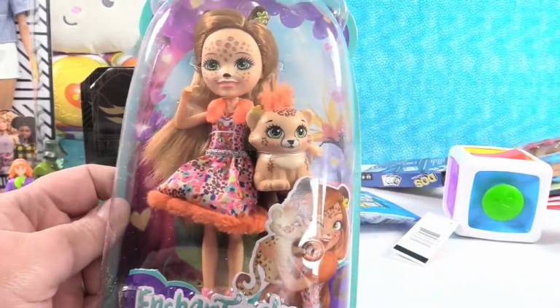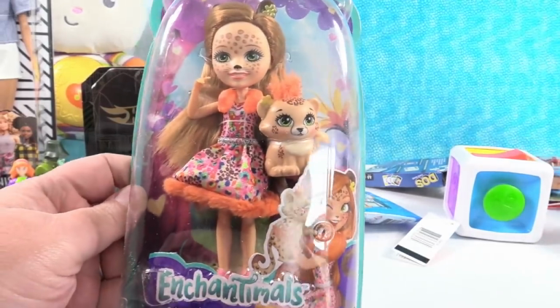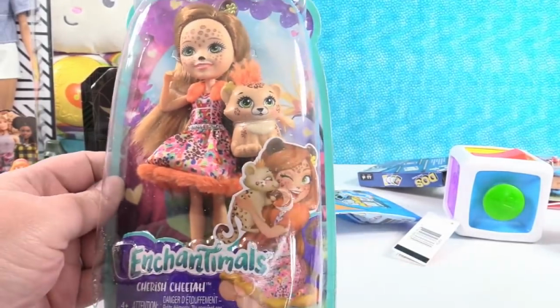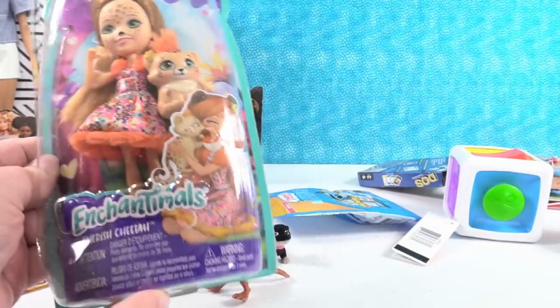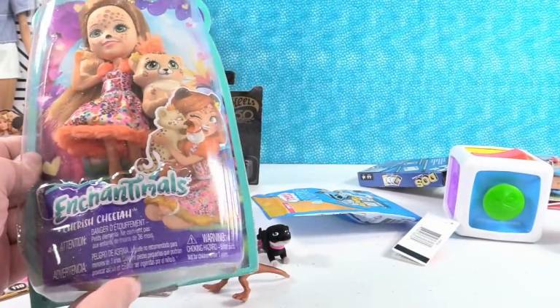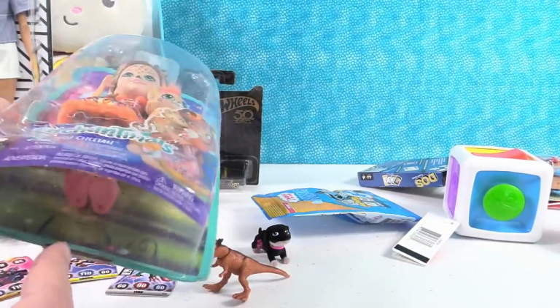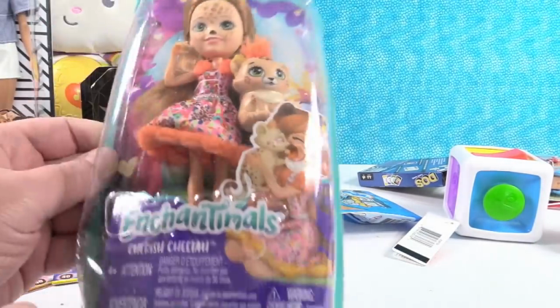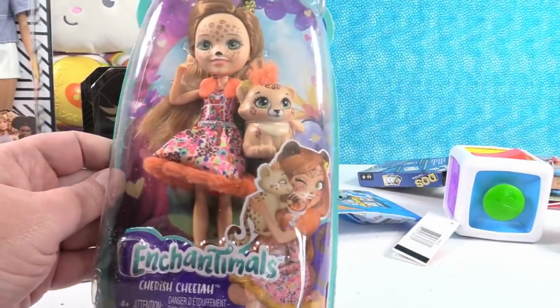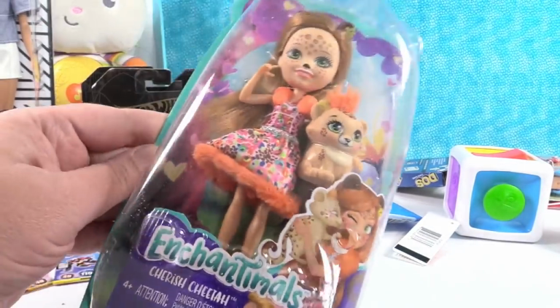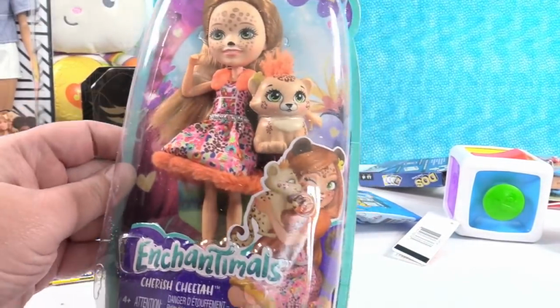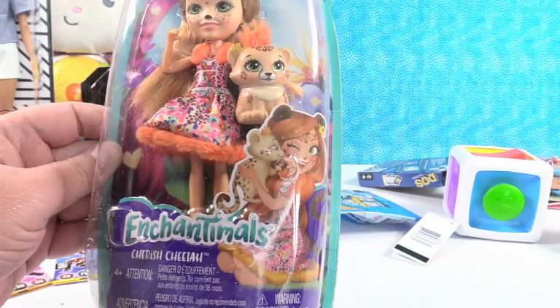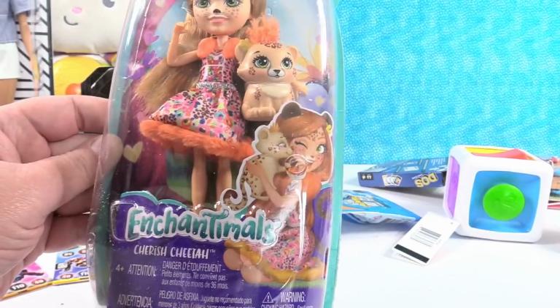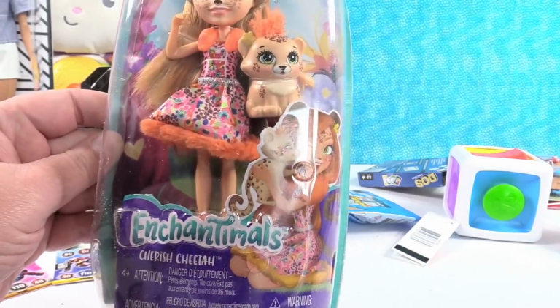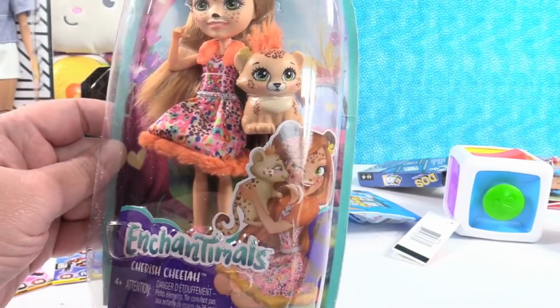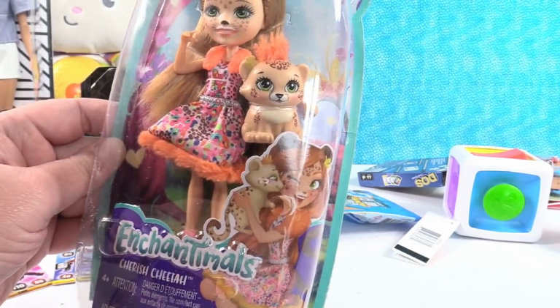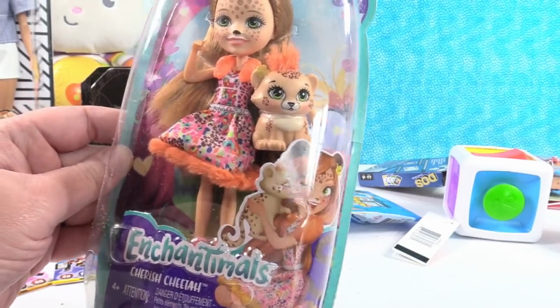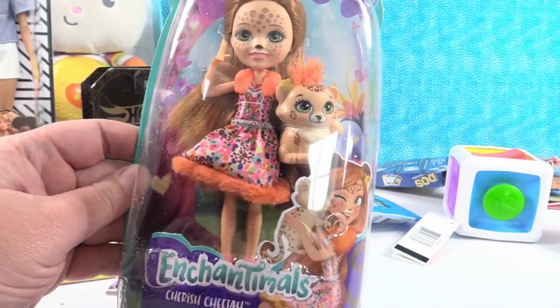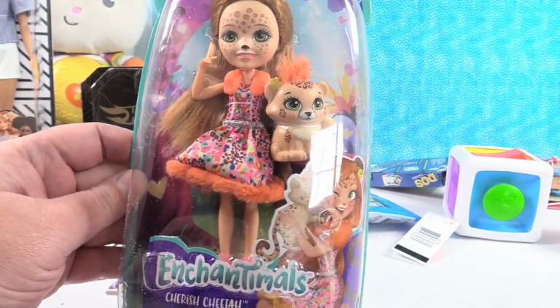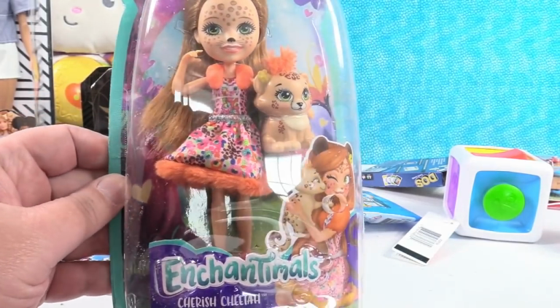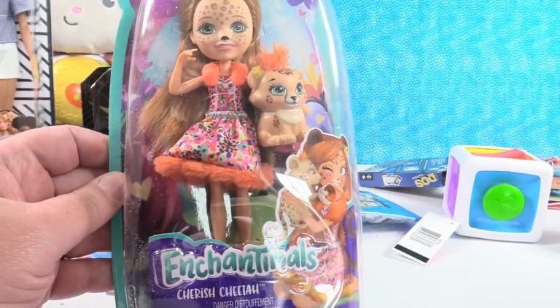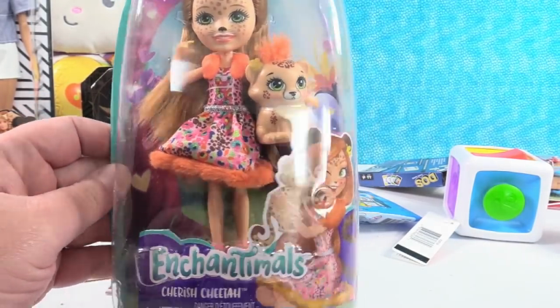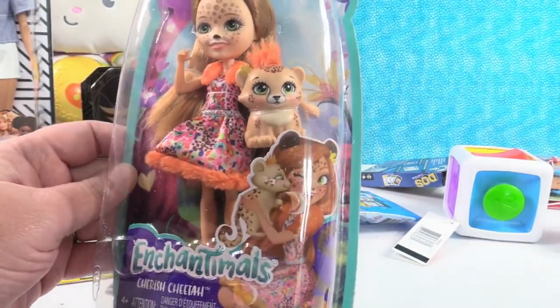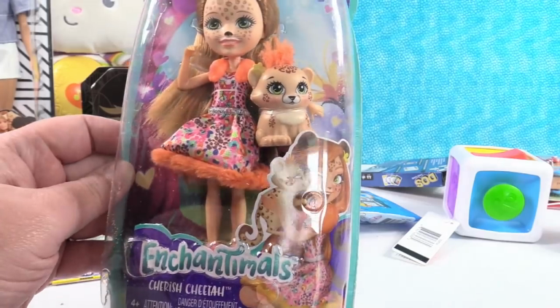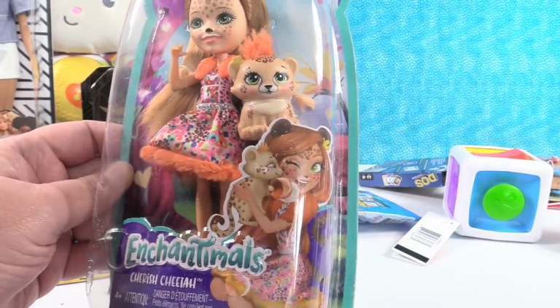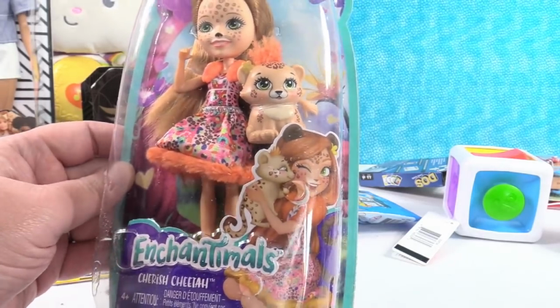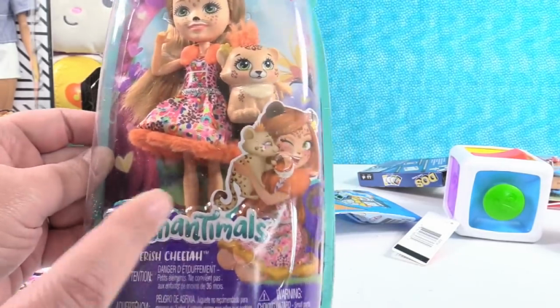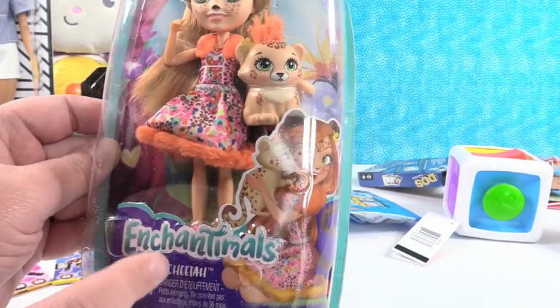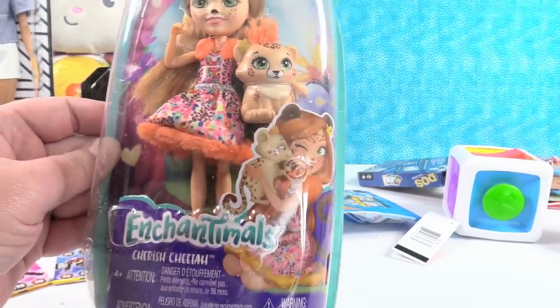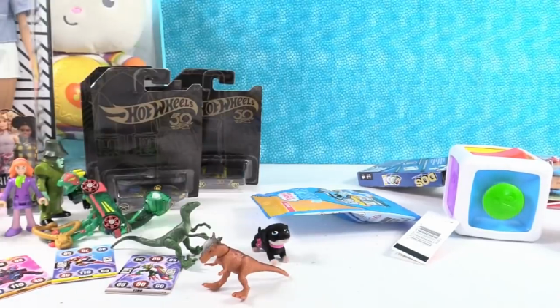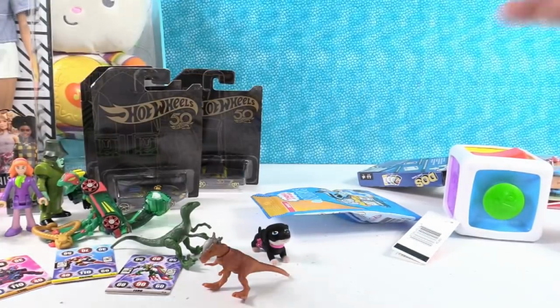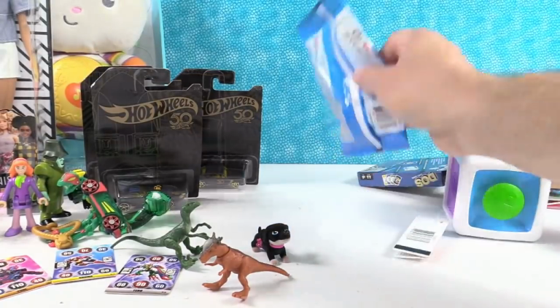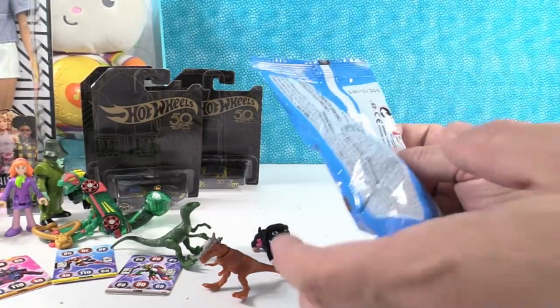I'm going to open her up while Paul's showing the other toys. I have Cherish Cheetah from the Enchantimals. I love the Enchantimals dolls — they are so cute, and she is no exception.